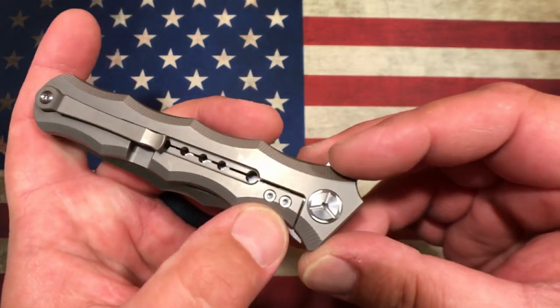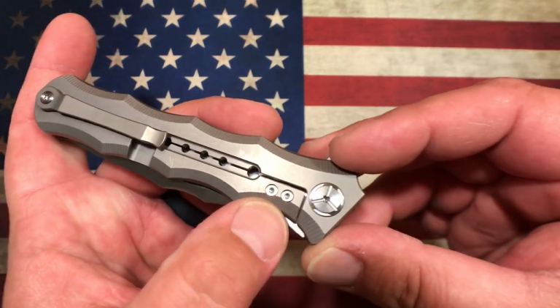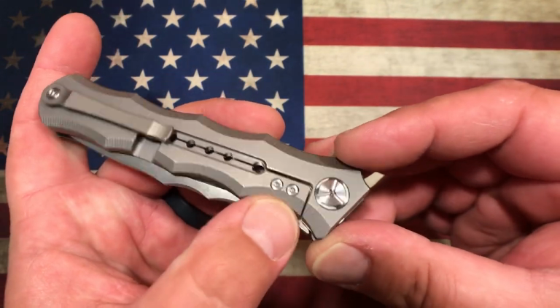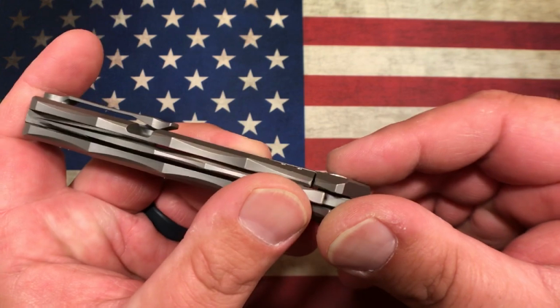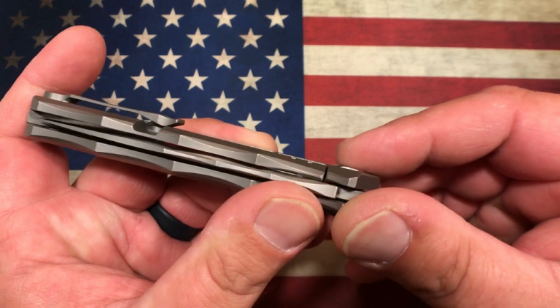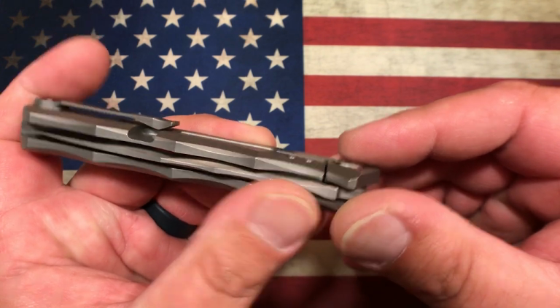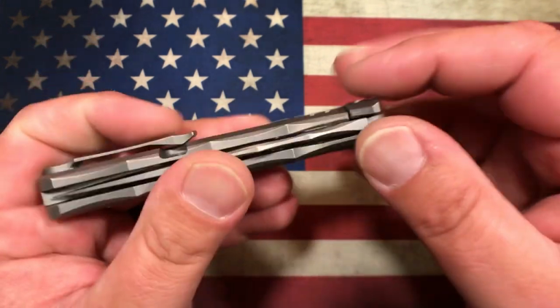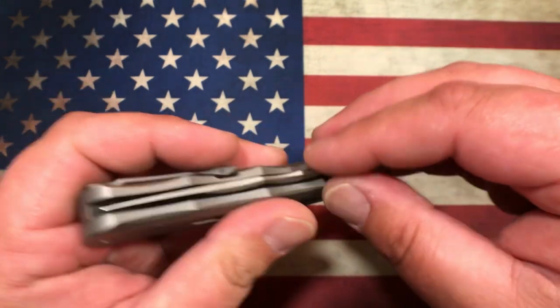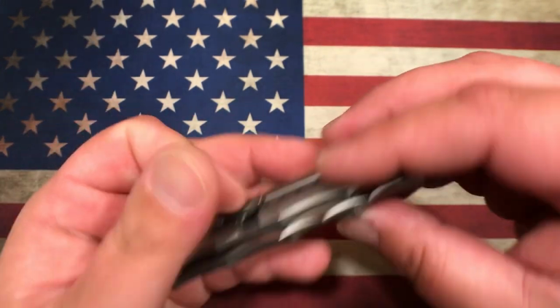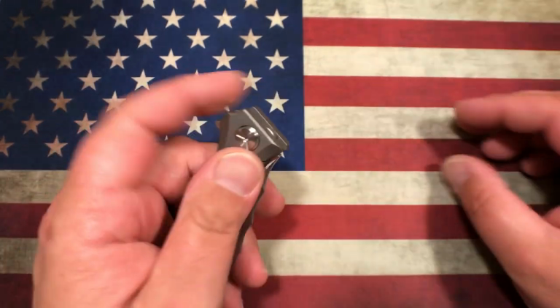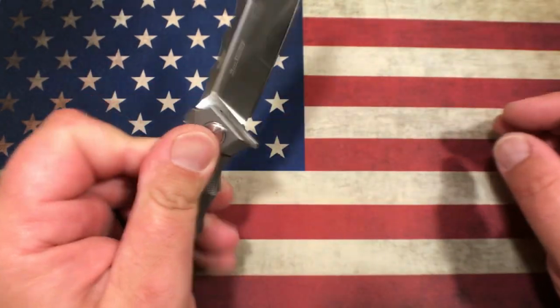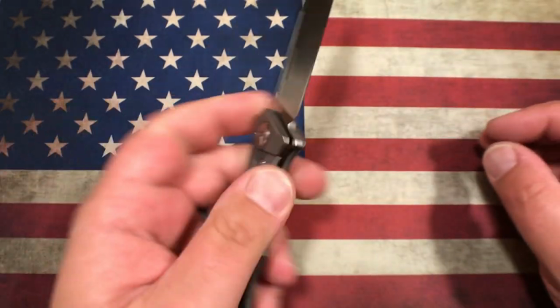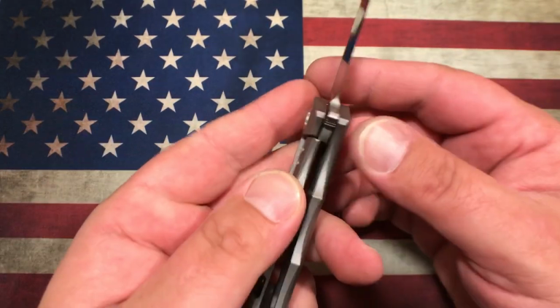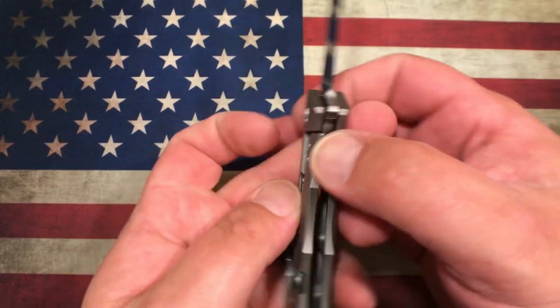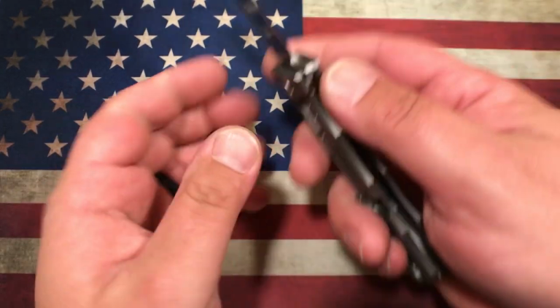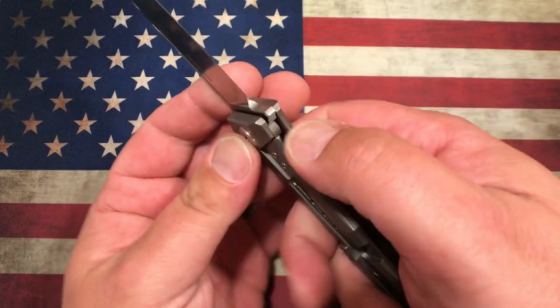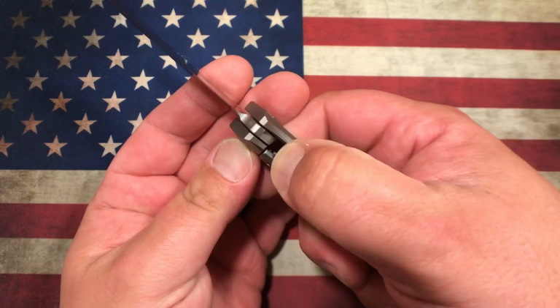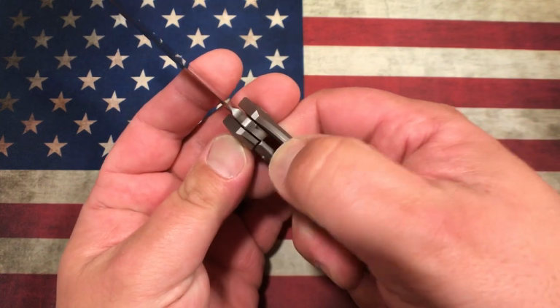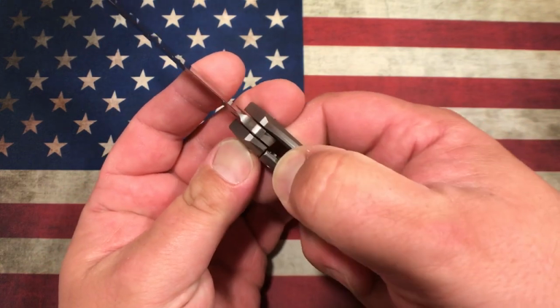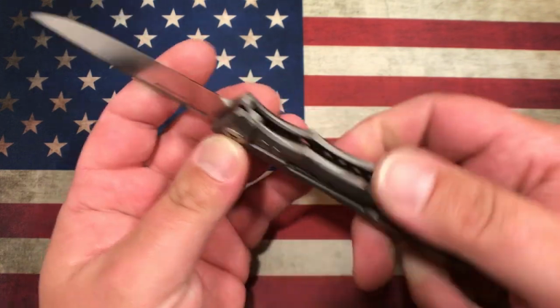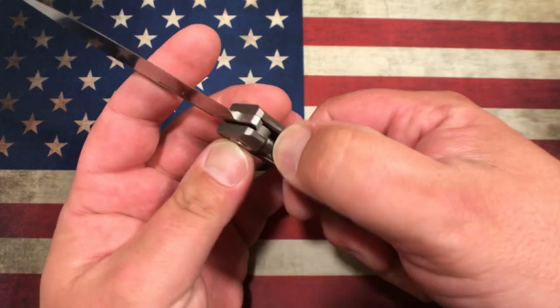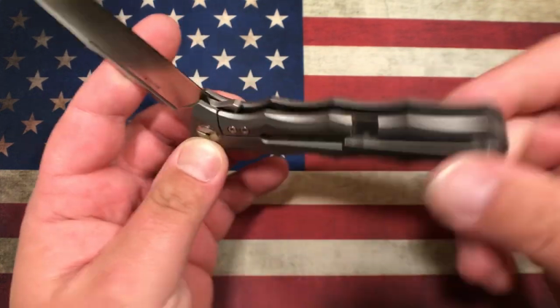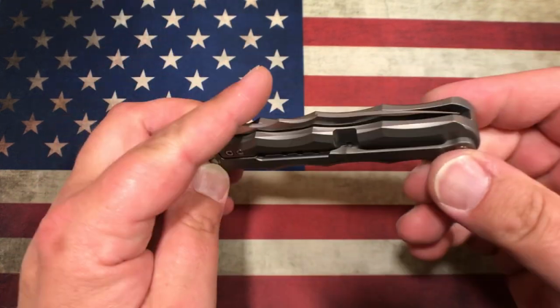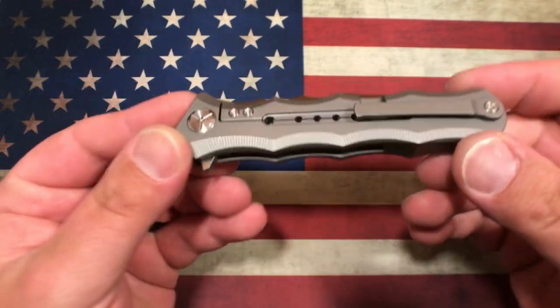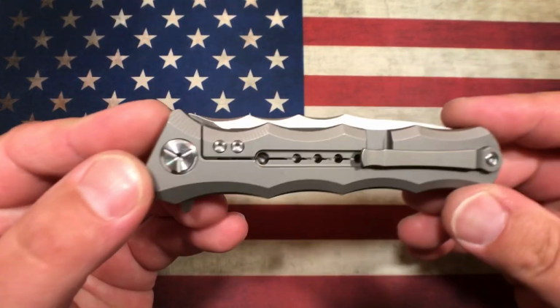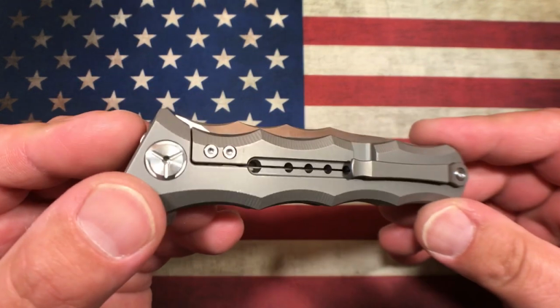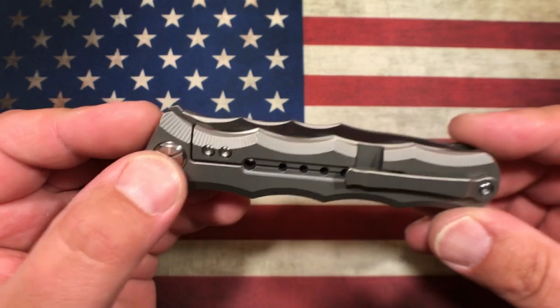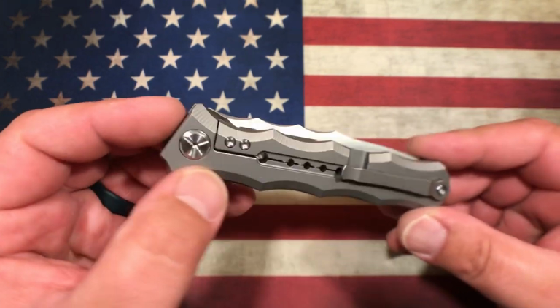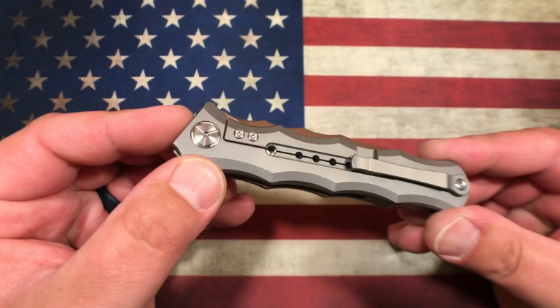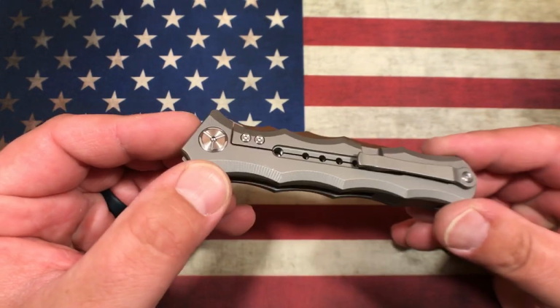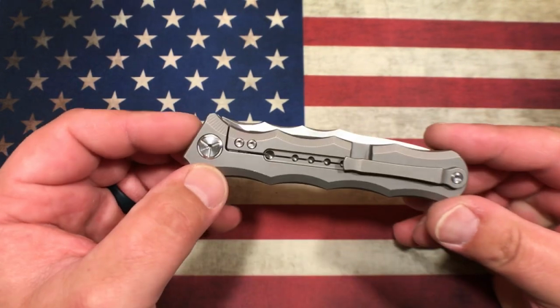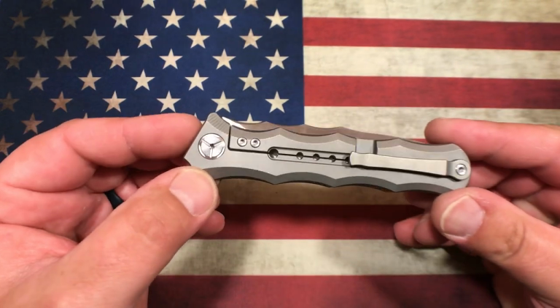We do have a hardened steel lock bar insert, and it does have an over-travel stop, as well as a ceramic detent ball and ceramic bearings.